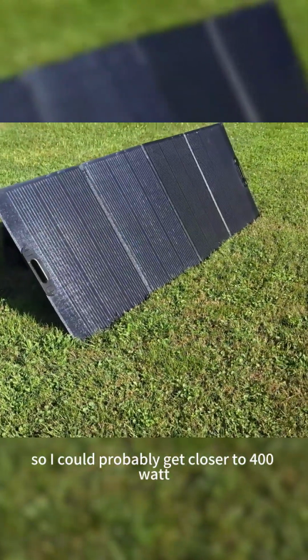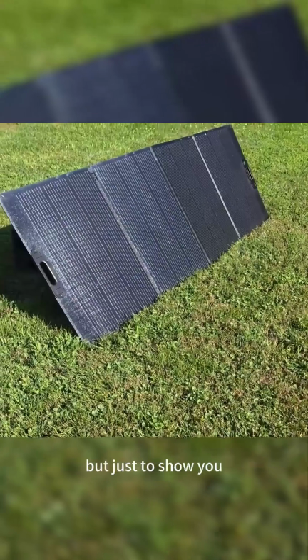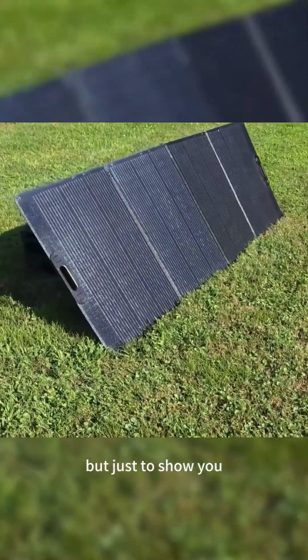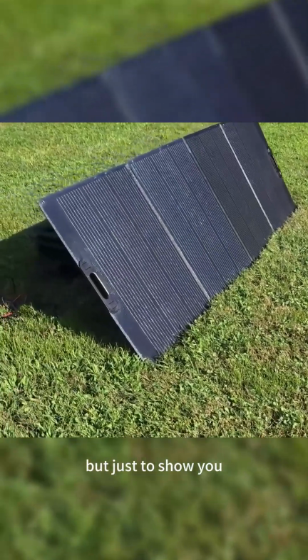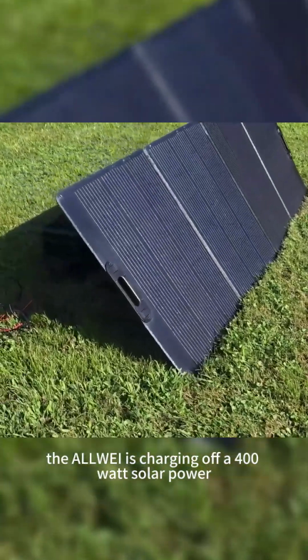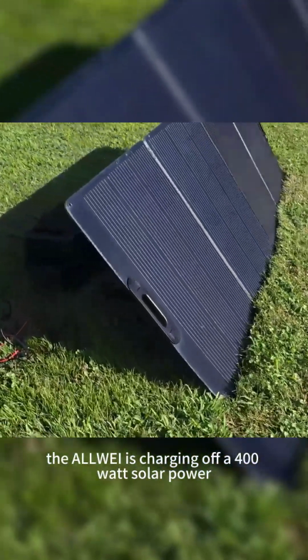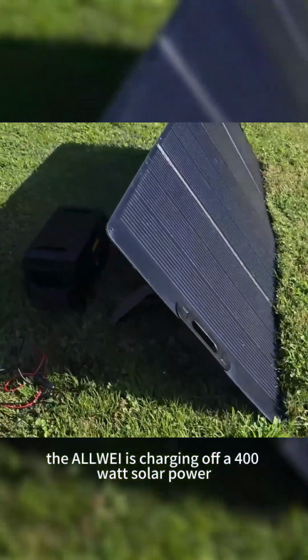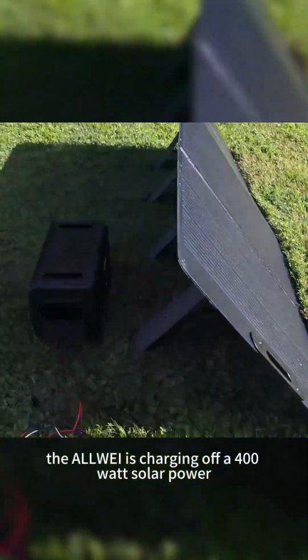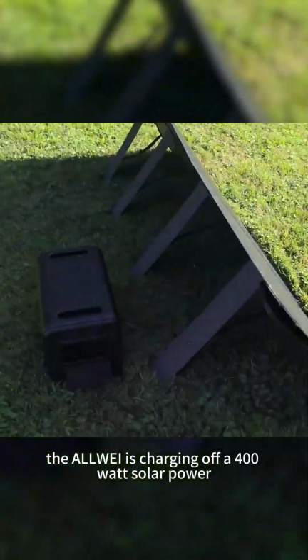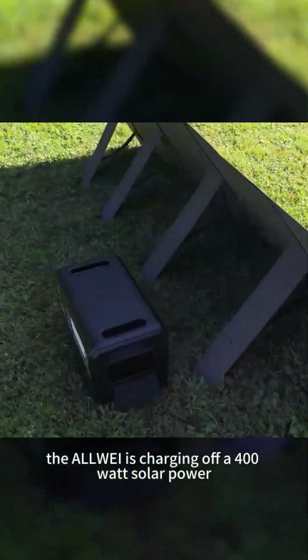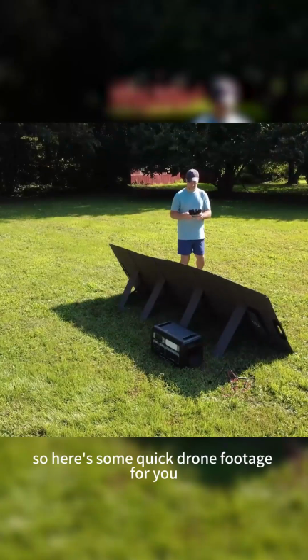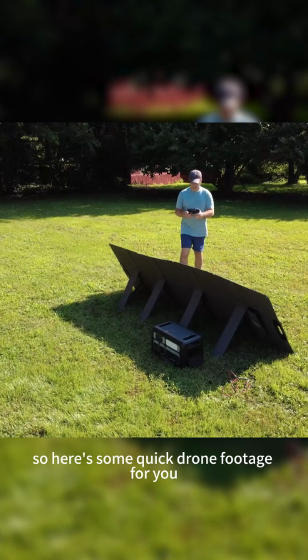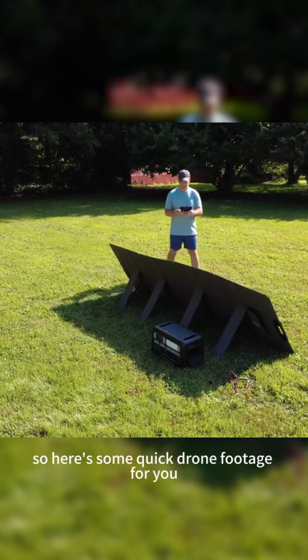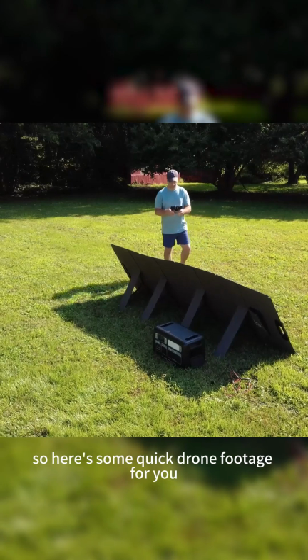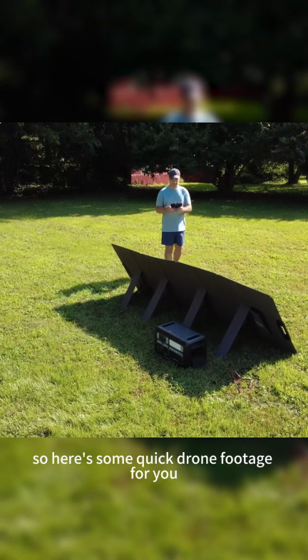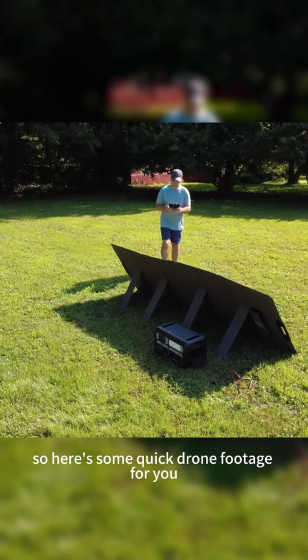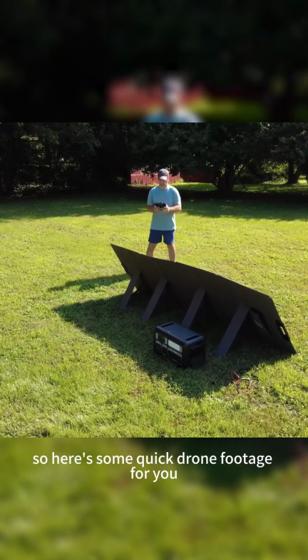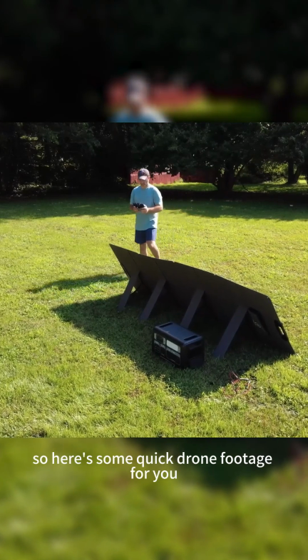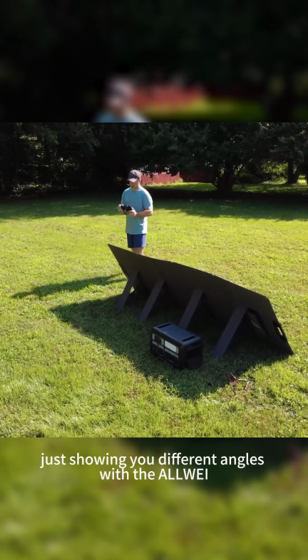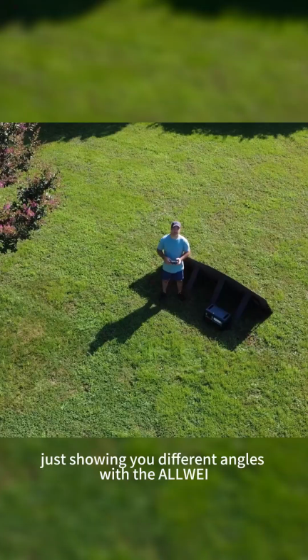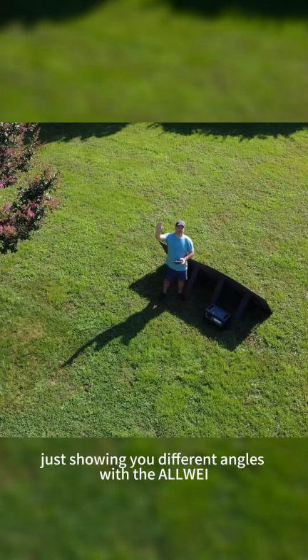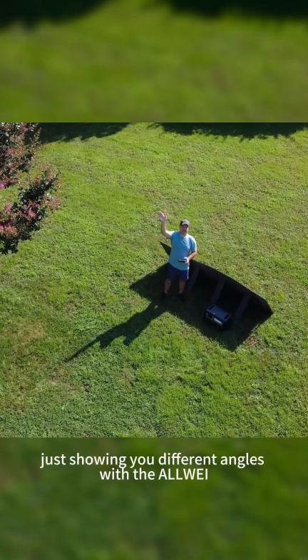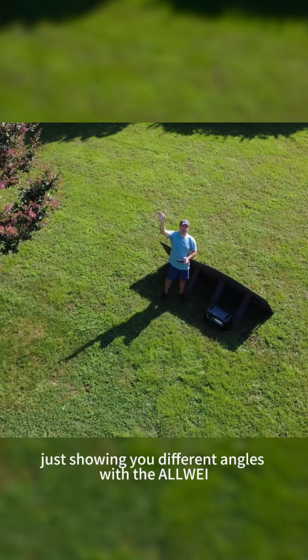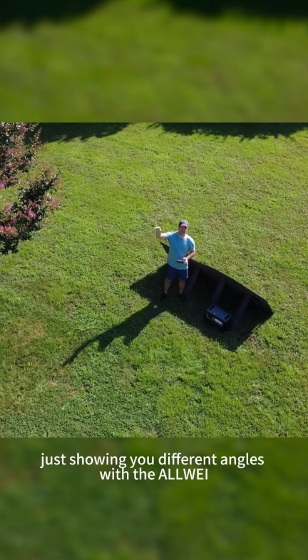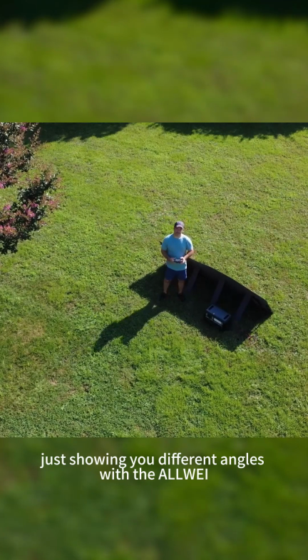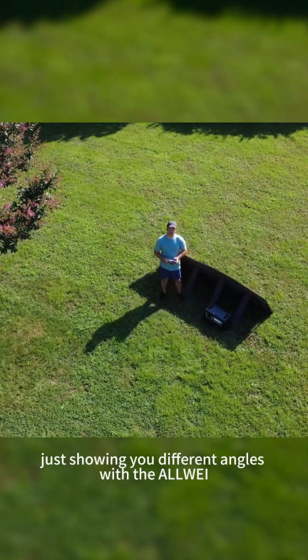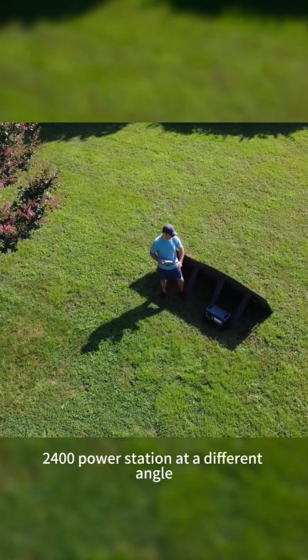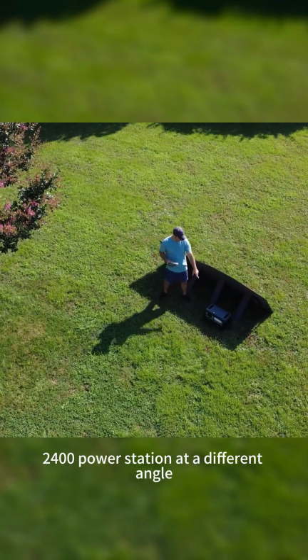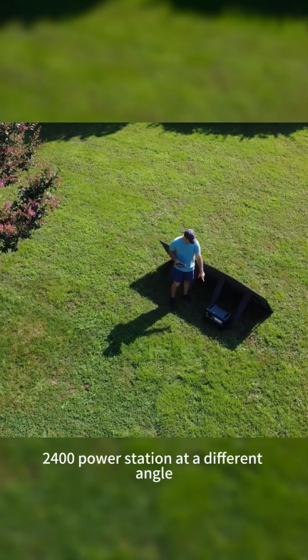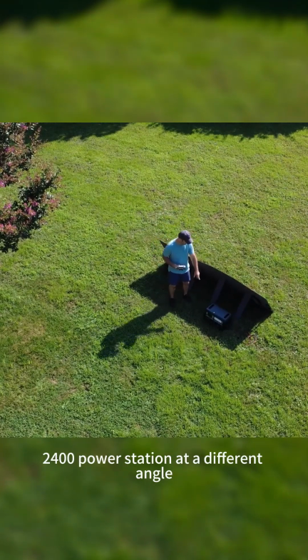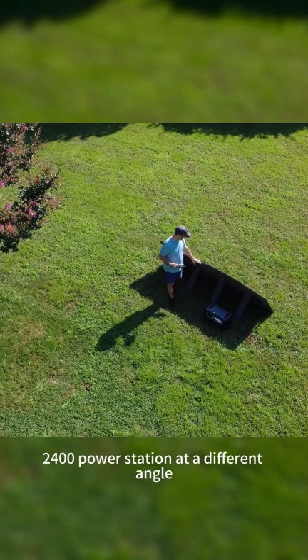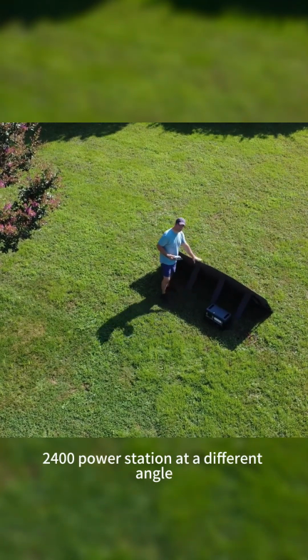Just to show you, the Allwei is charging off a 400 watt solar panel. Here's some quick drone footage showing different angles of the Allwei 2400 power station.